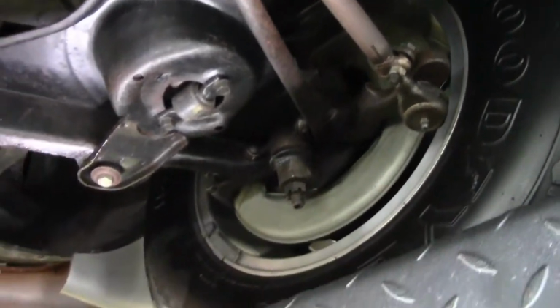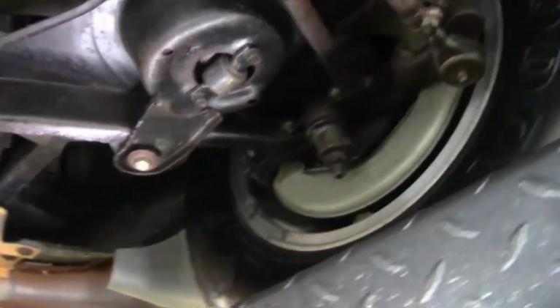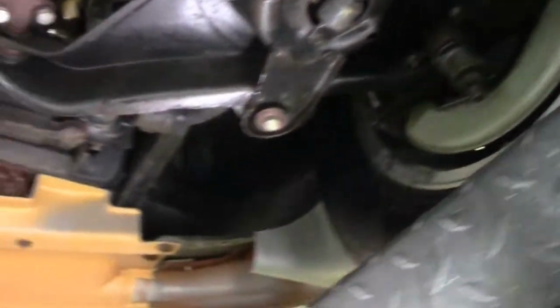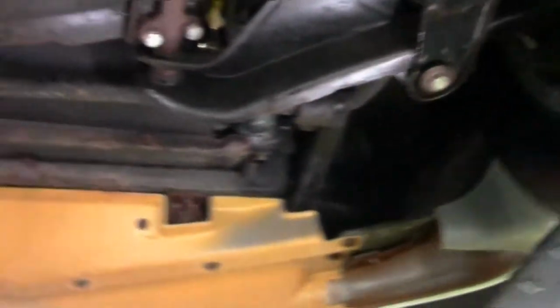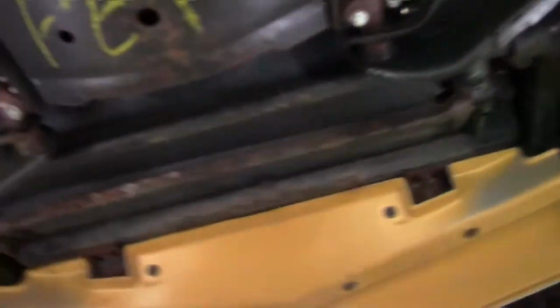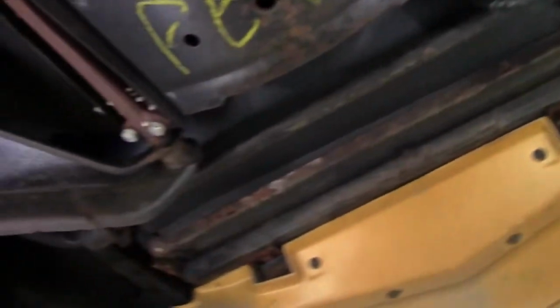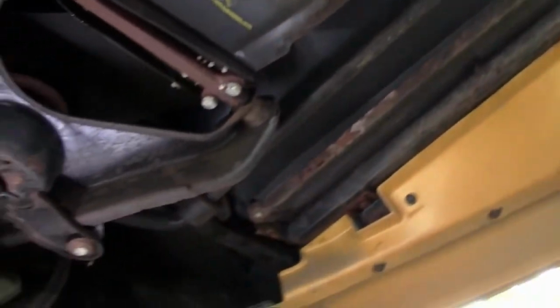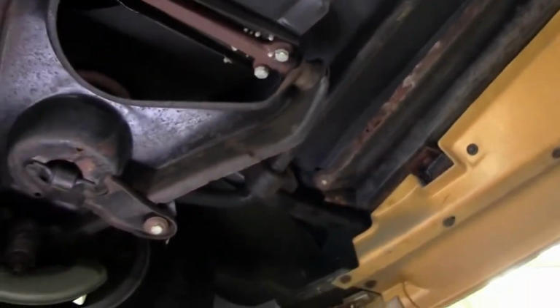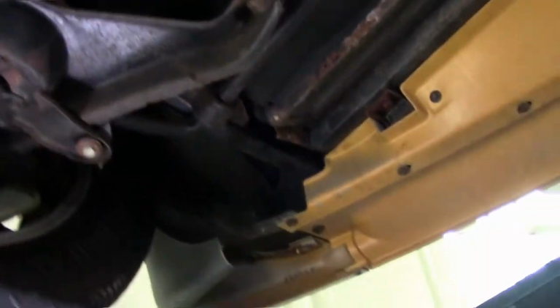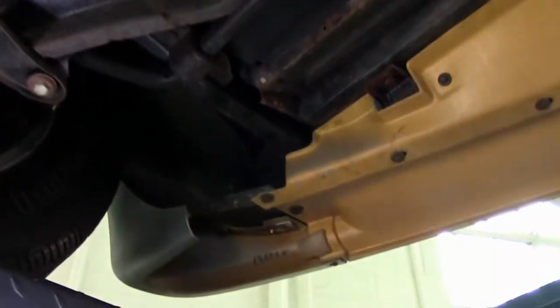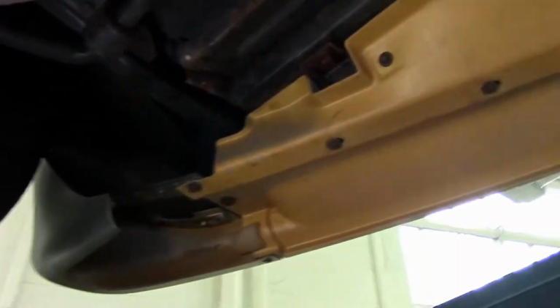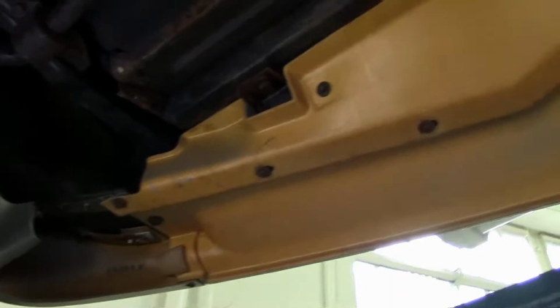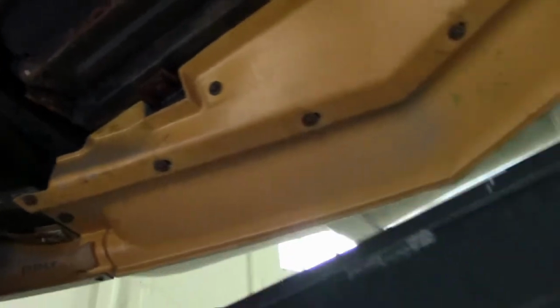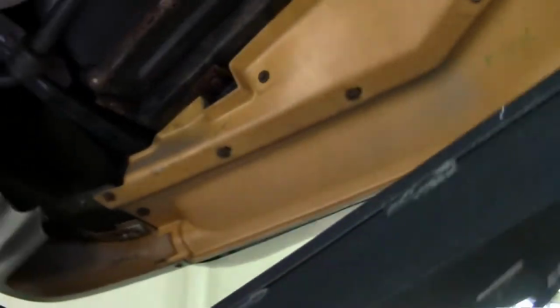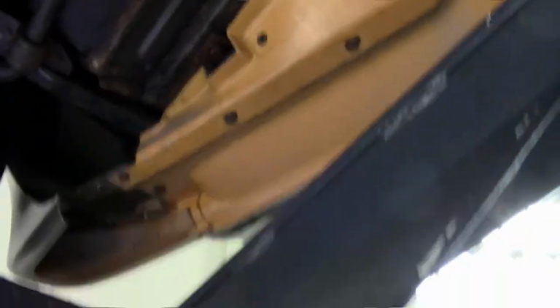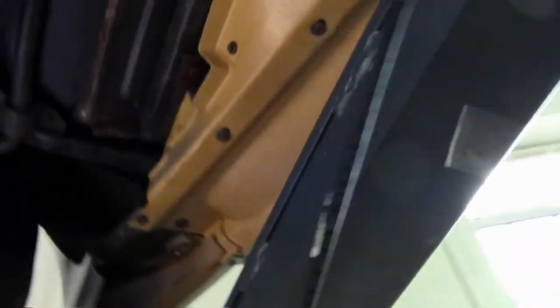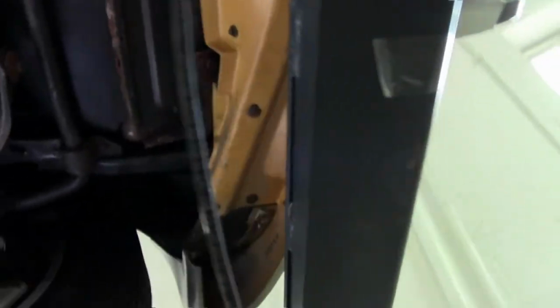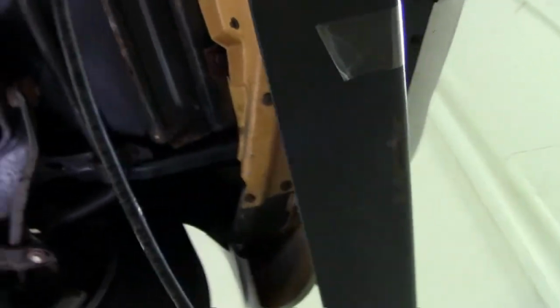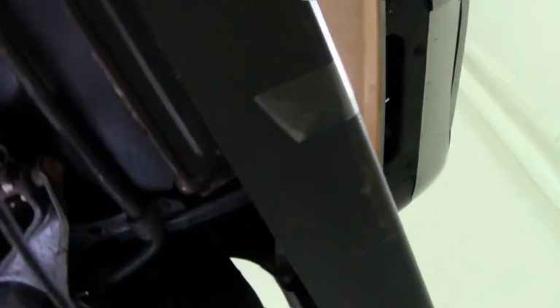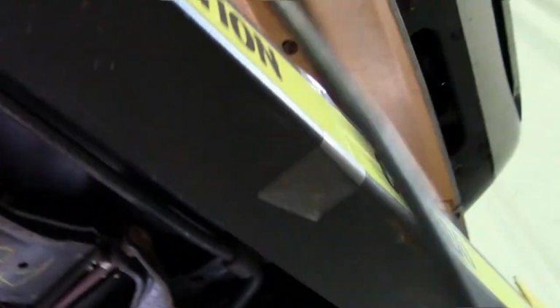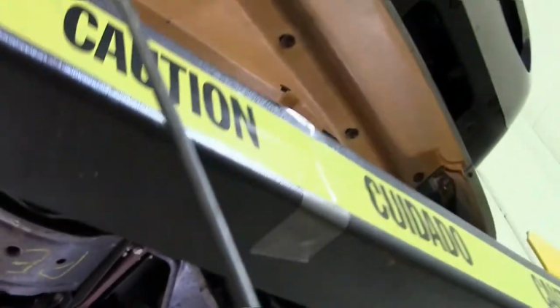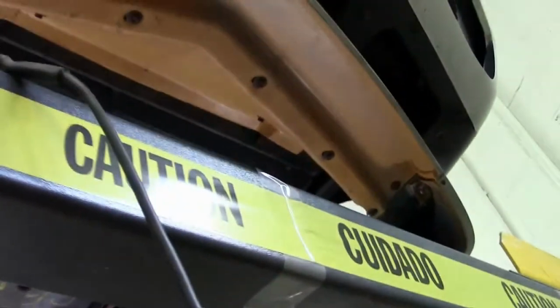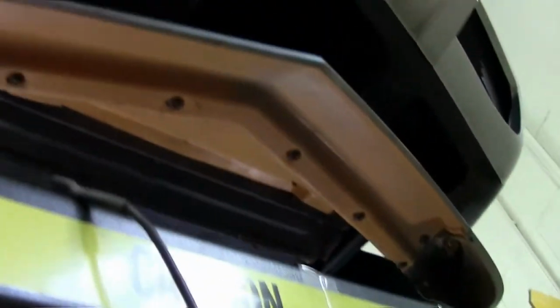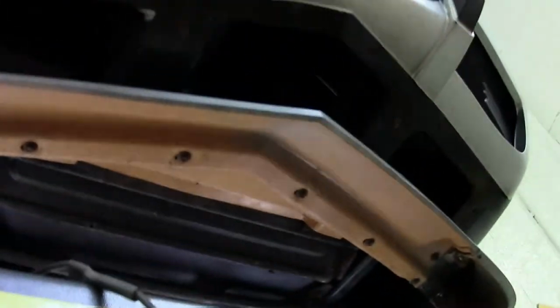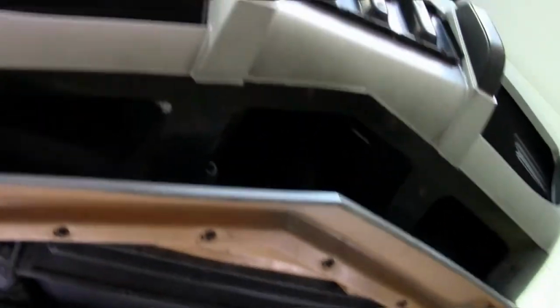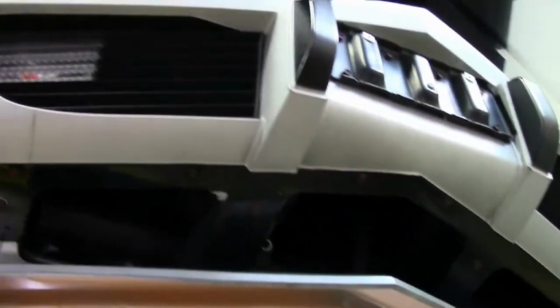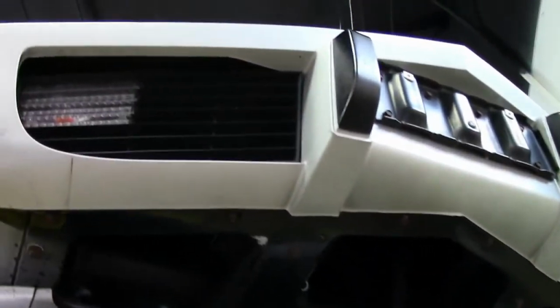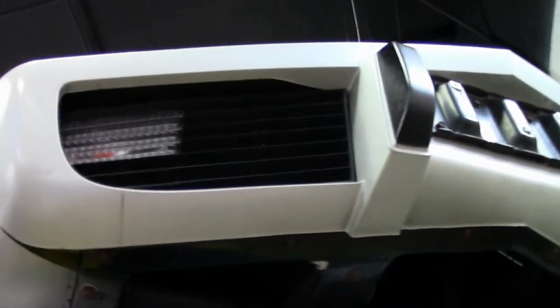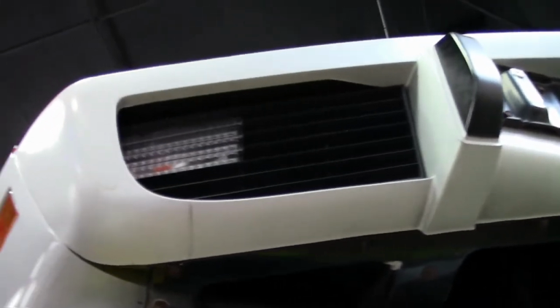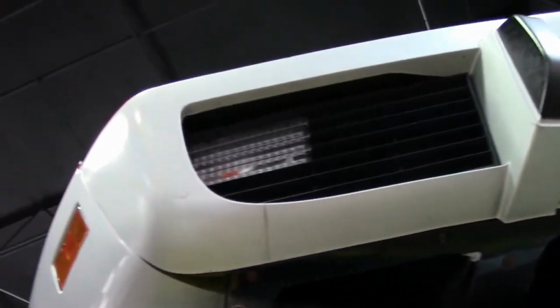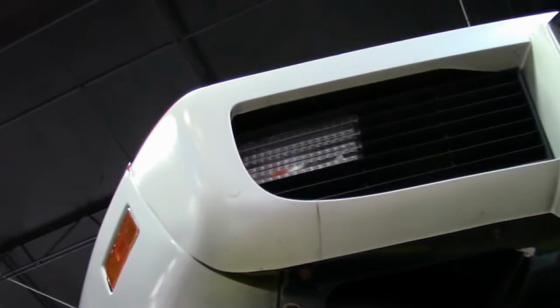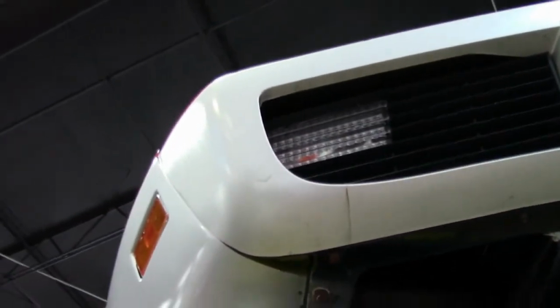And of course our front splitter as well. And as we look up front, everything is the way it should be — no broken vents or anything. All in good order.